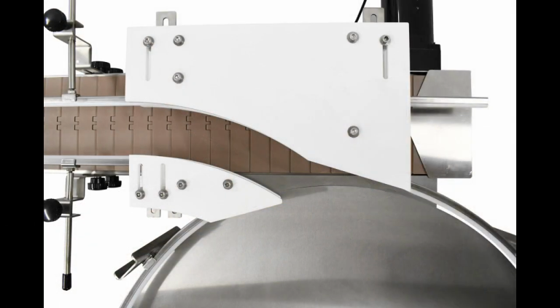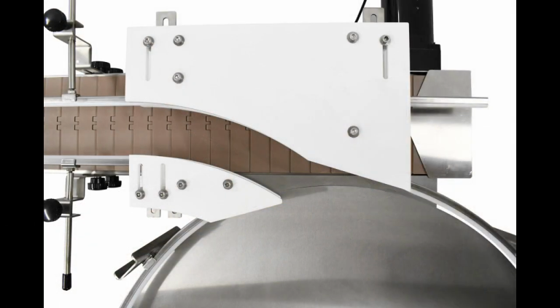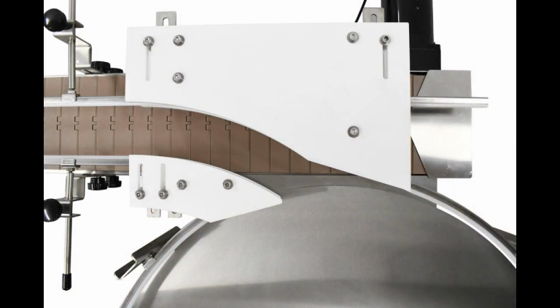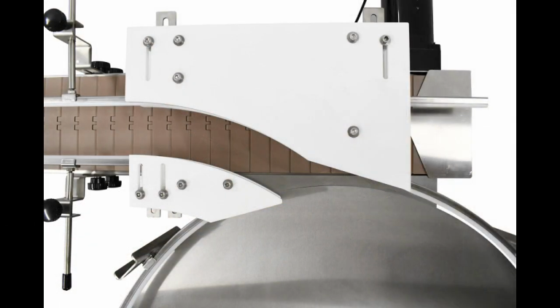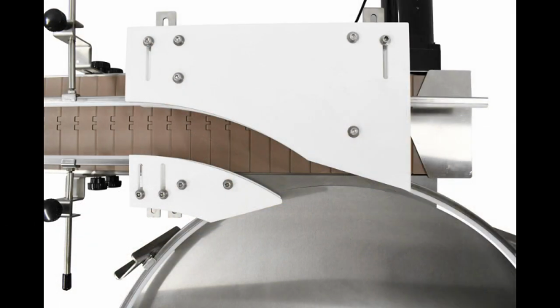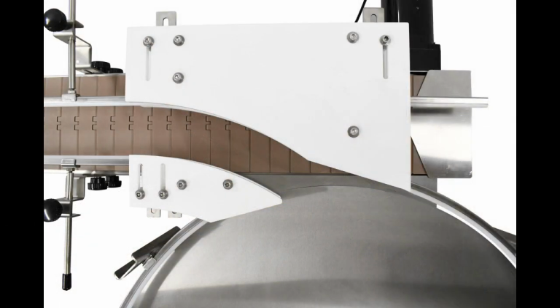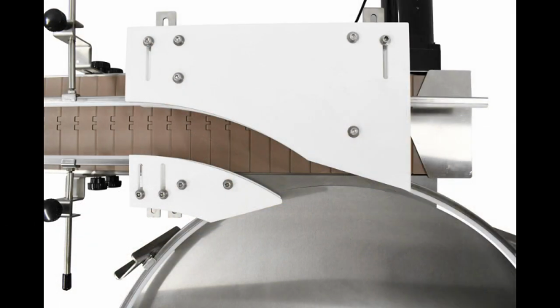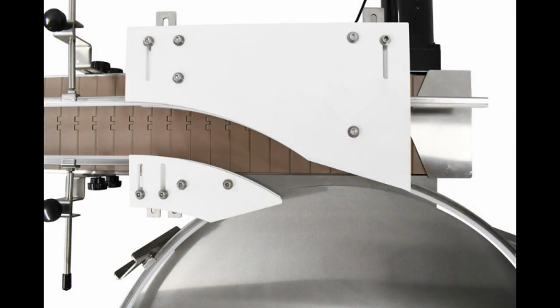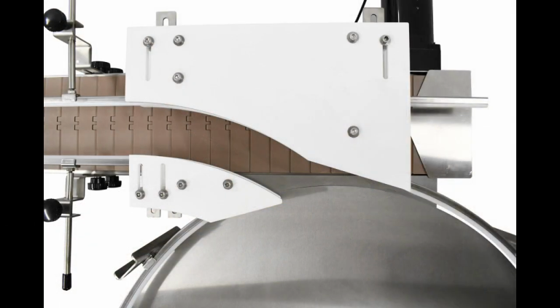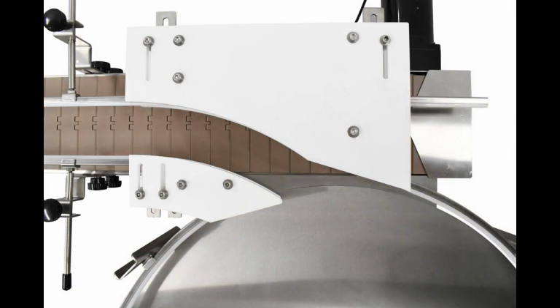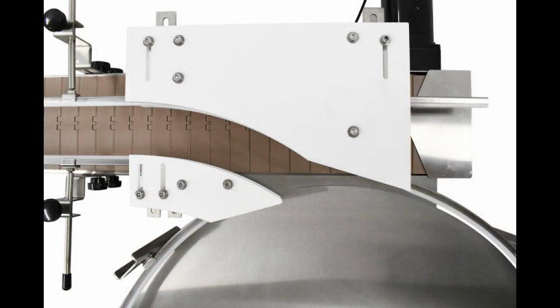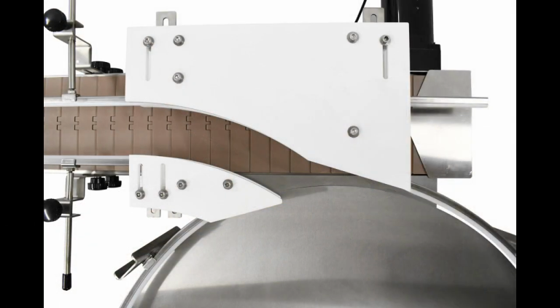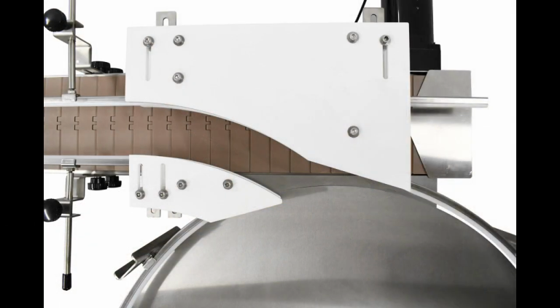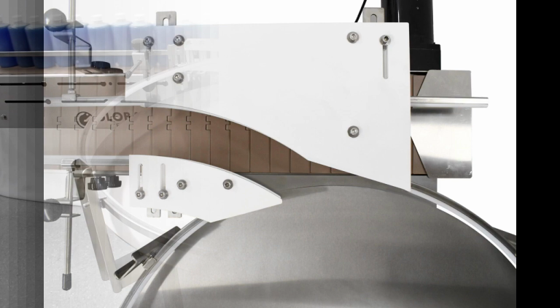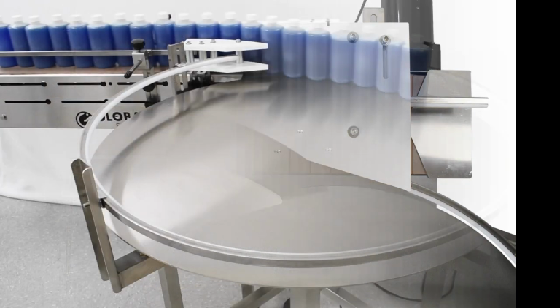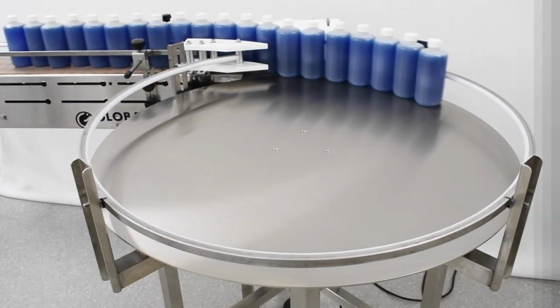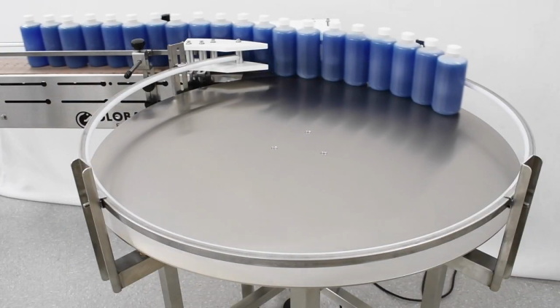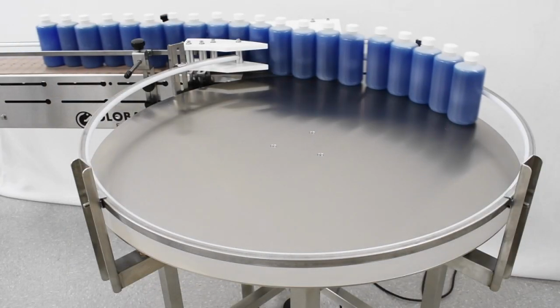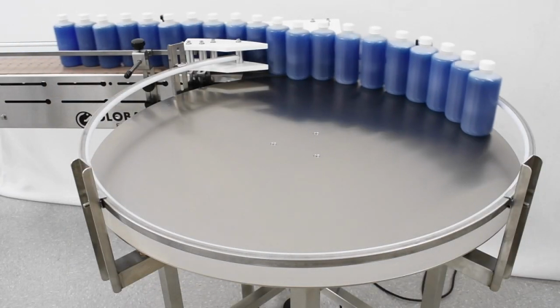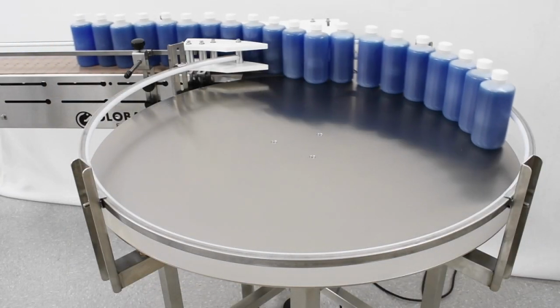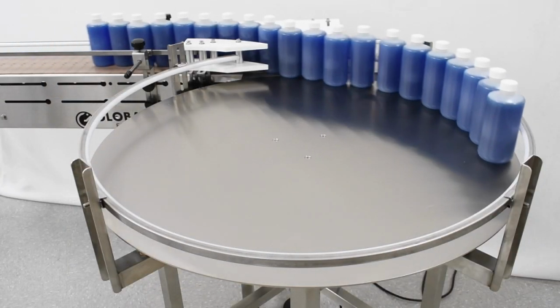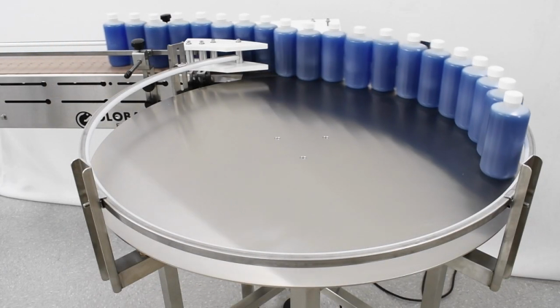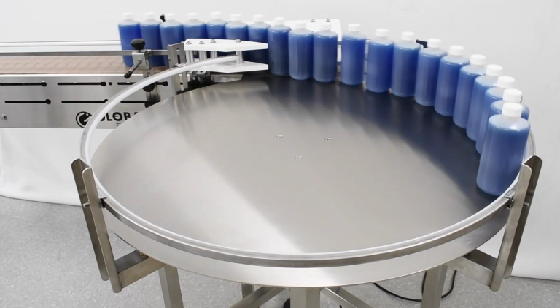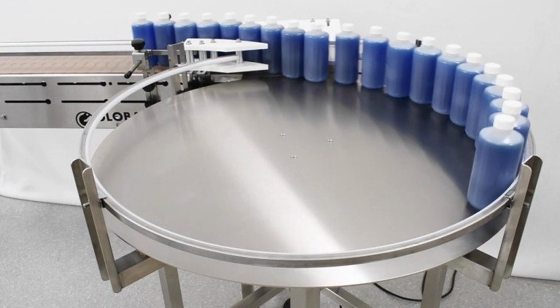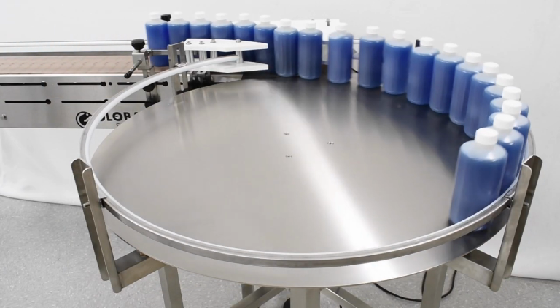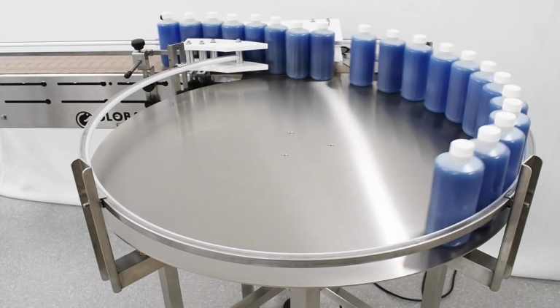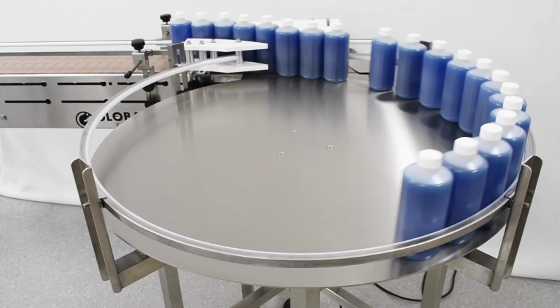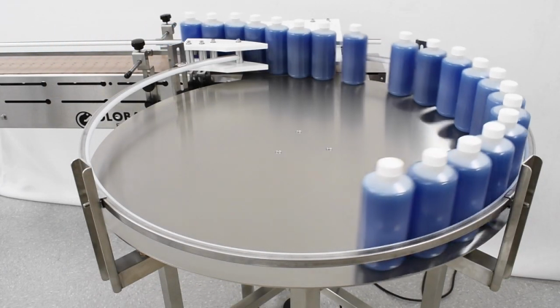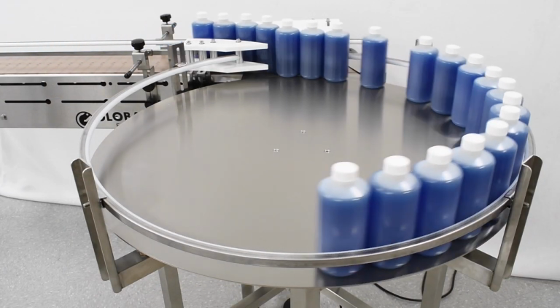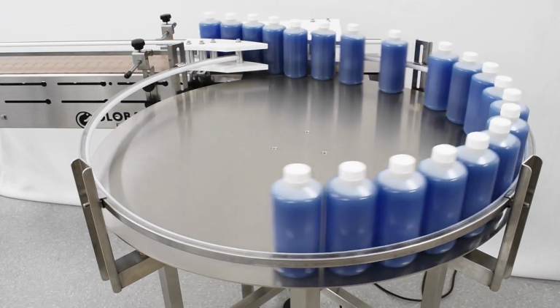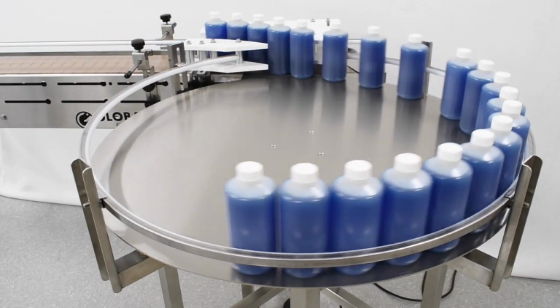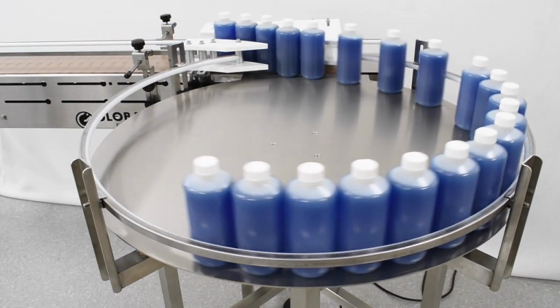Your finished product stream should look something like this. Turn on both your conveyor and accumulation table to see your transfer system in action.